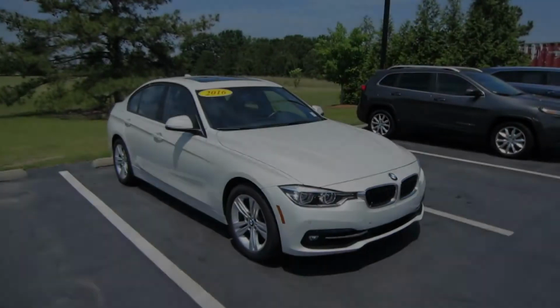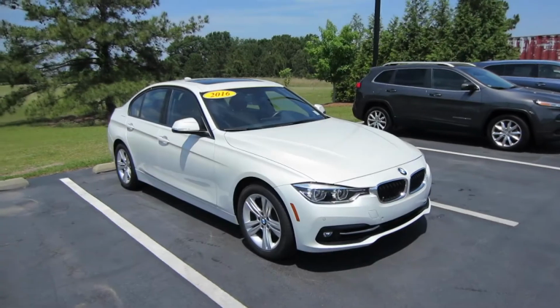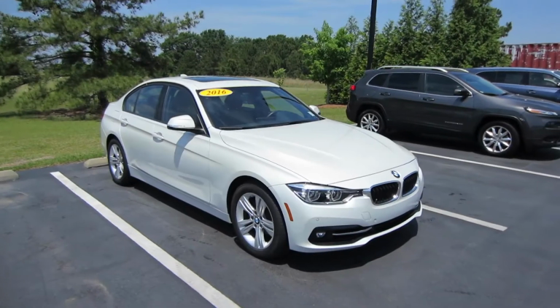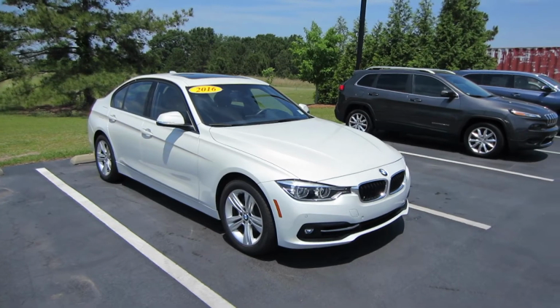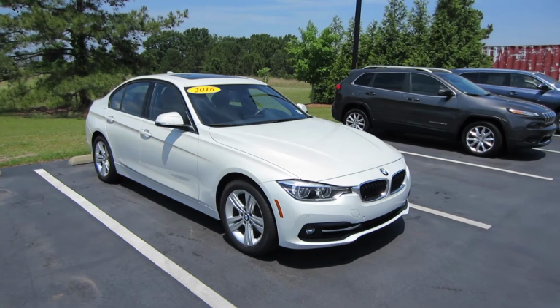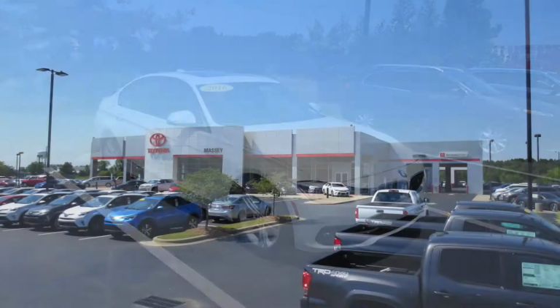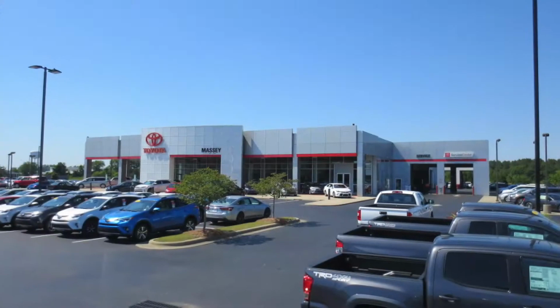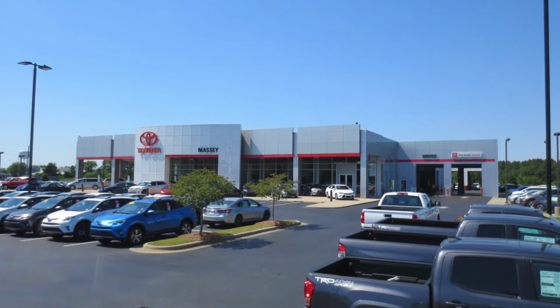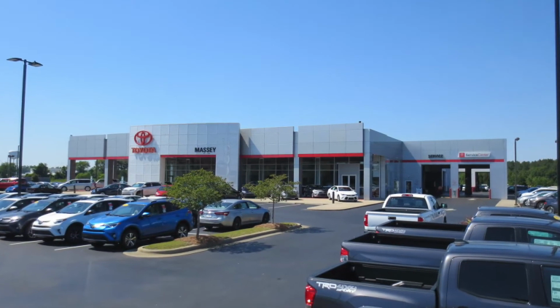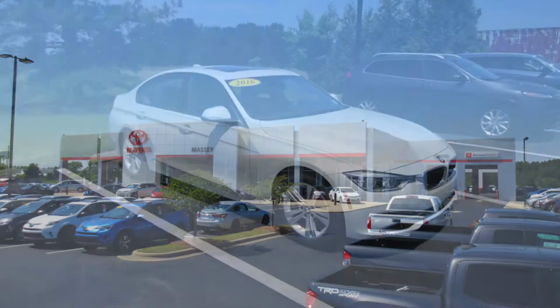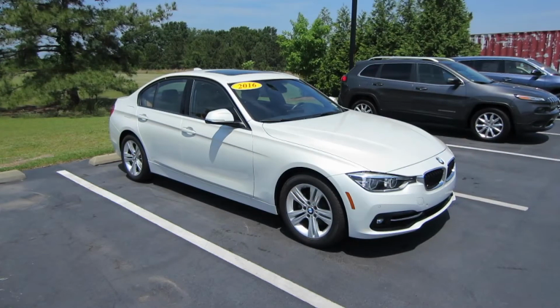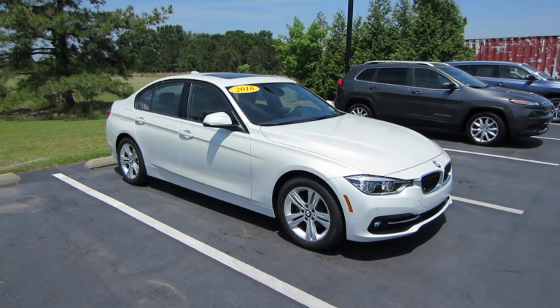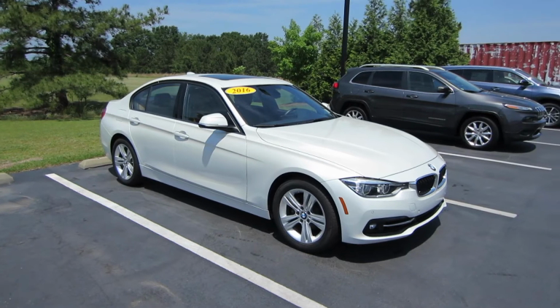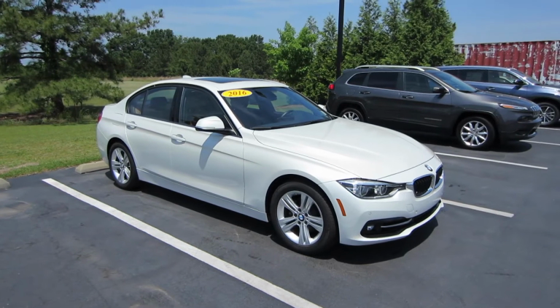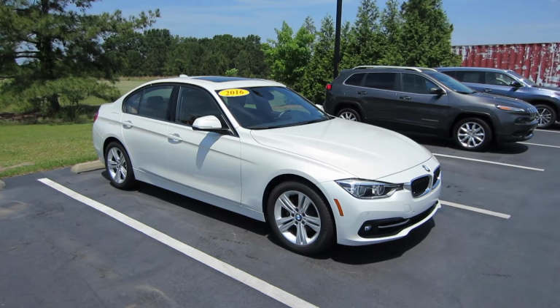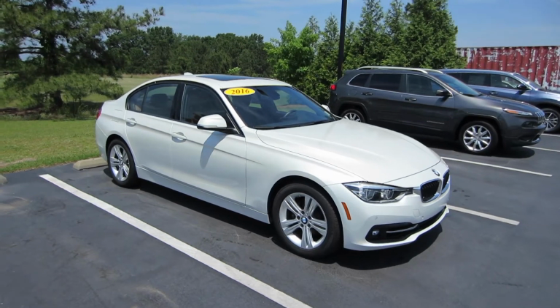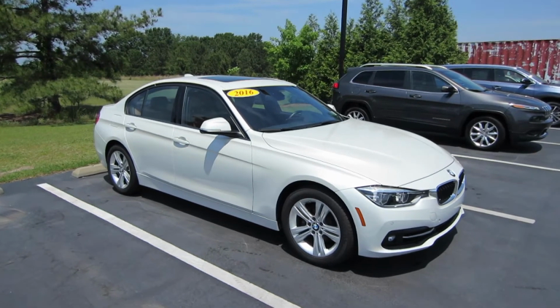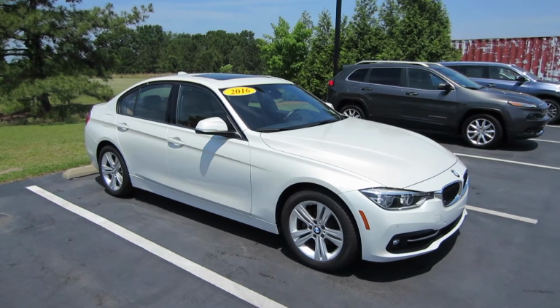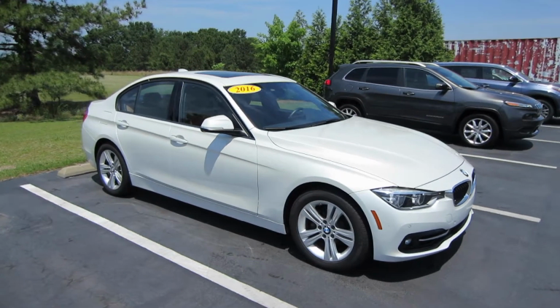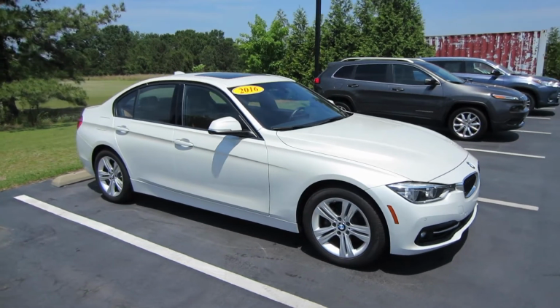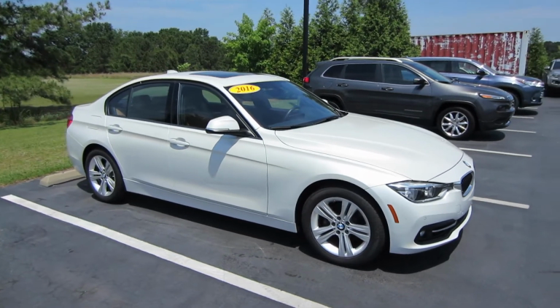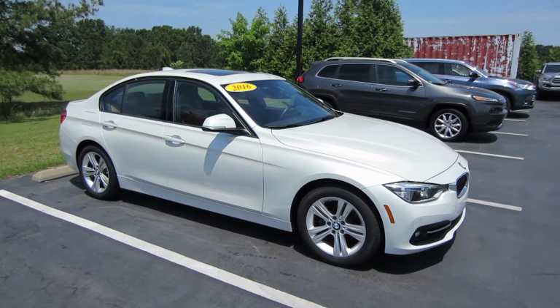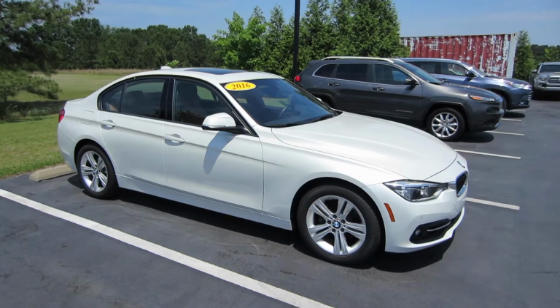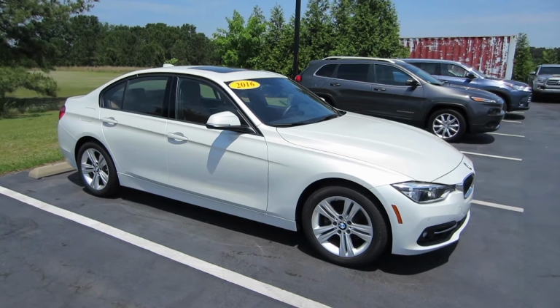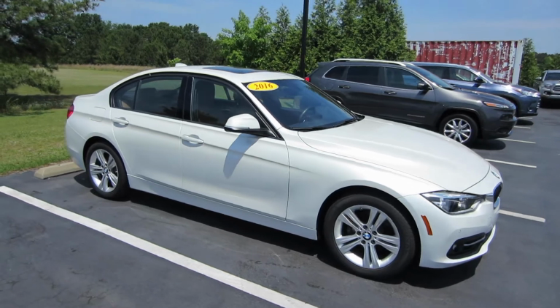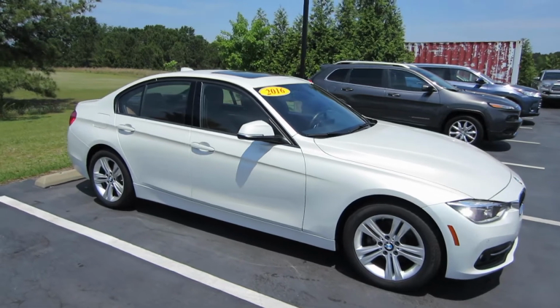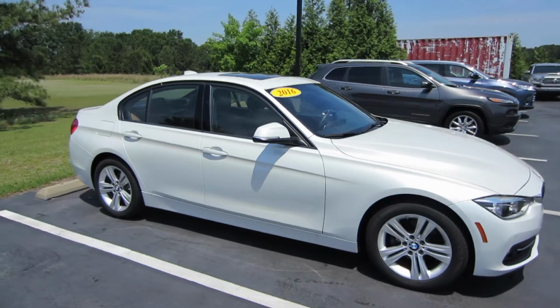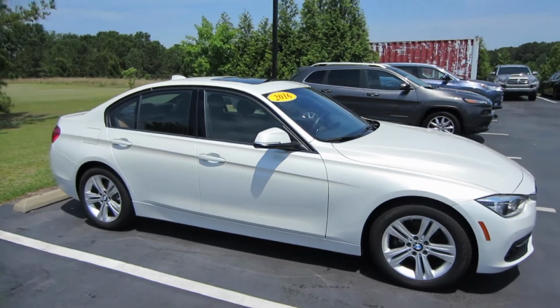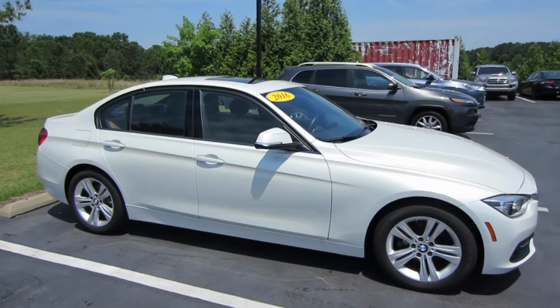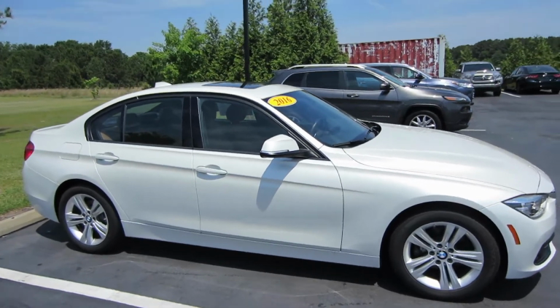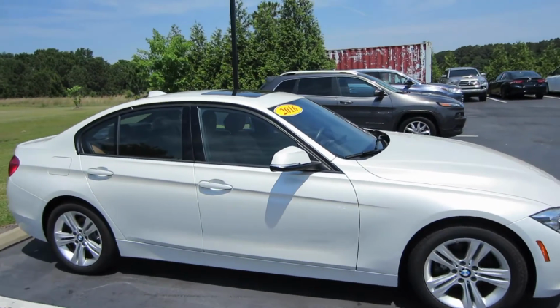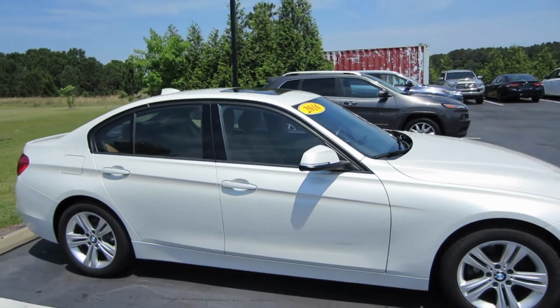Hey guys, this is Garrison over here at Massey Toyota, and here in front of me we do have a 2016 BMW 328i. This one is going to be in your mineral white exterior with the saddle brown leather interior.